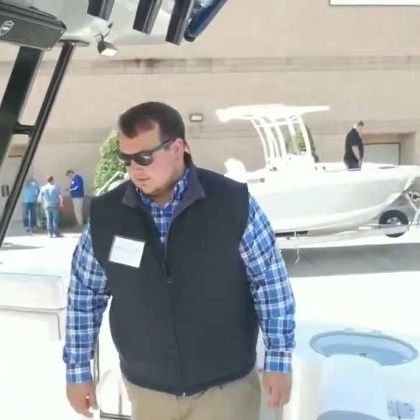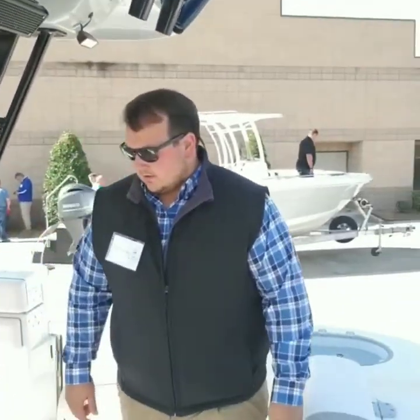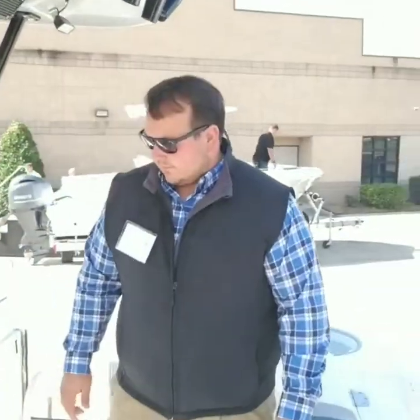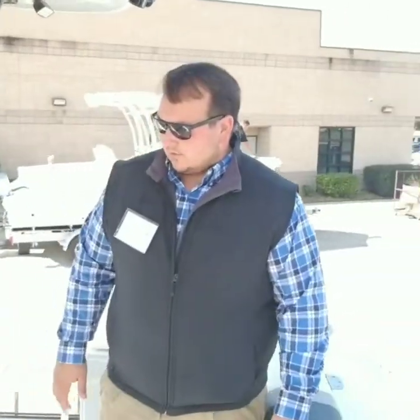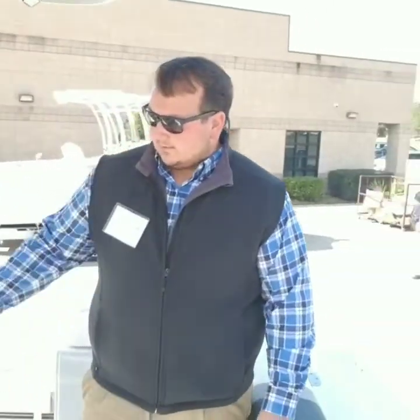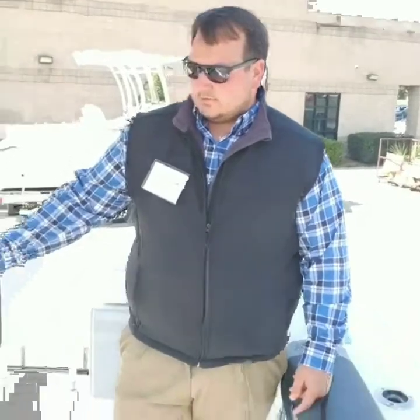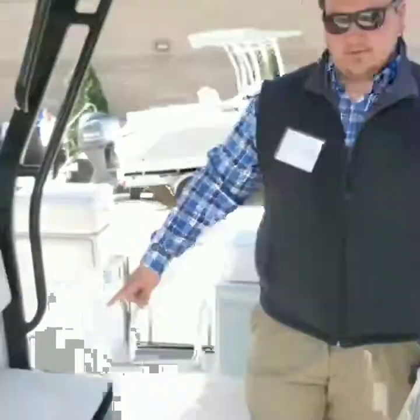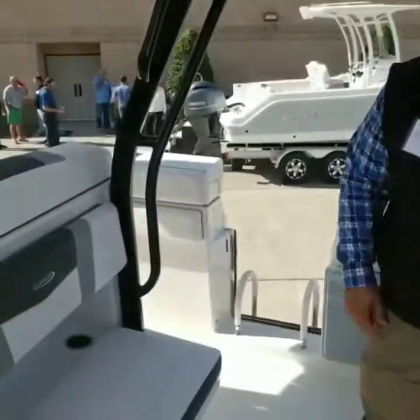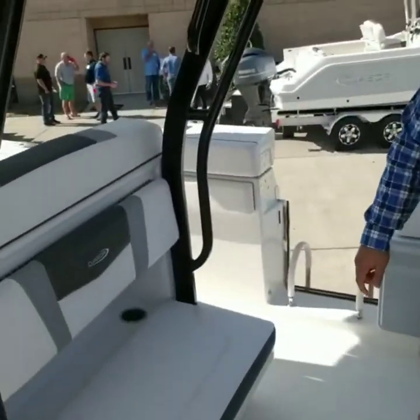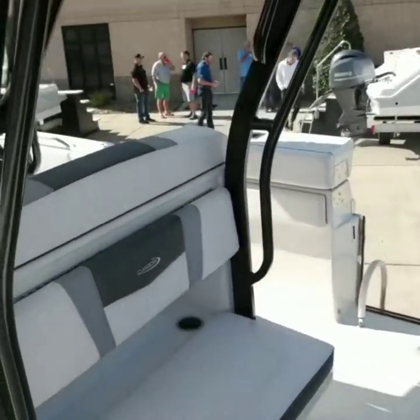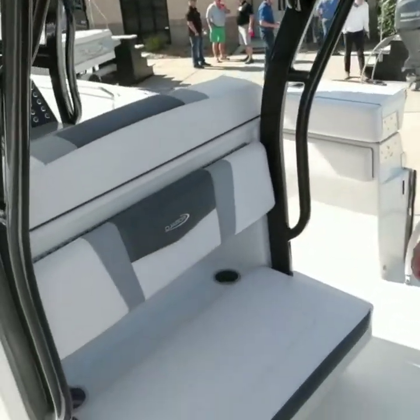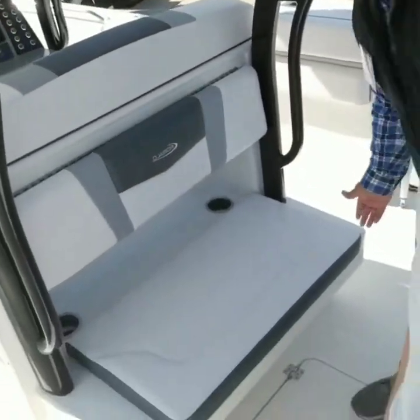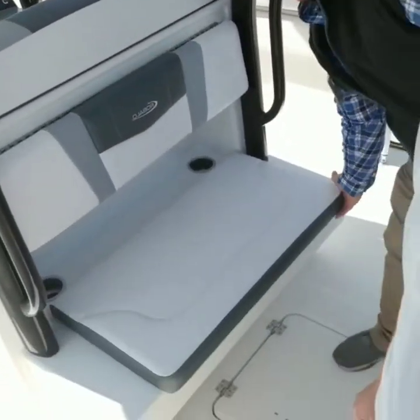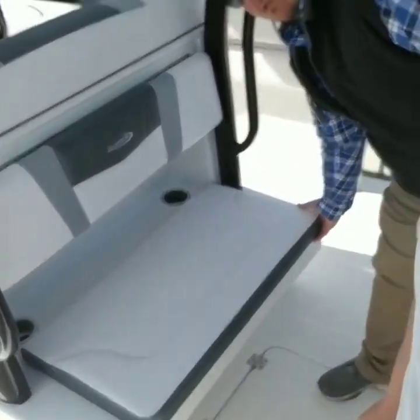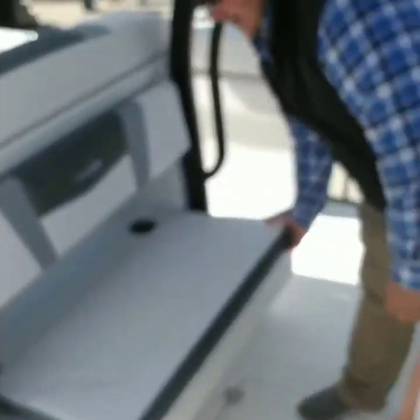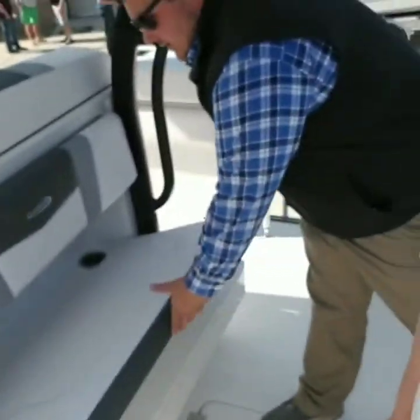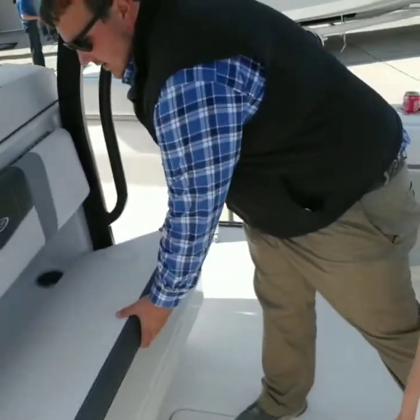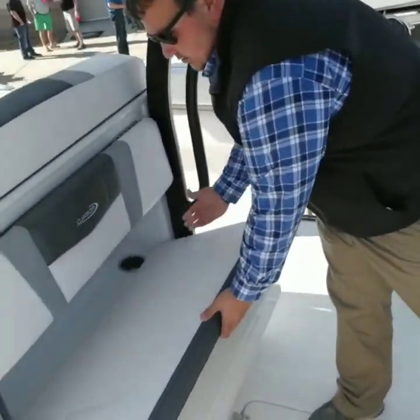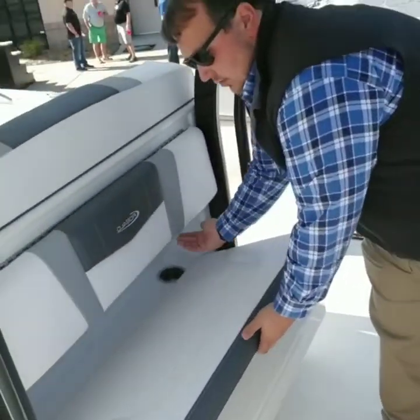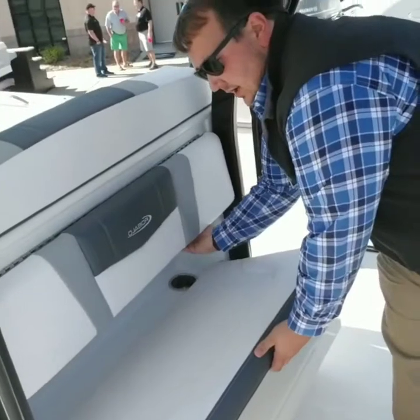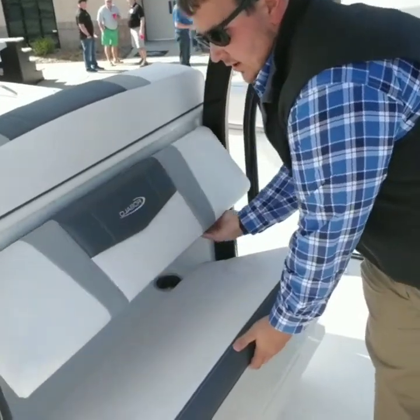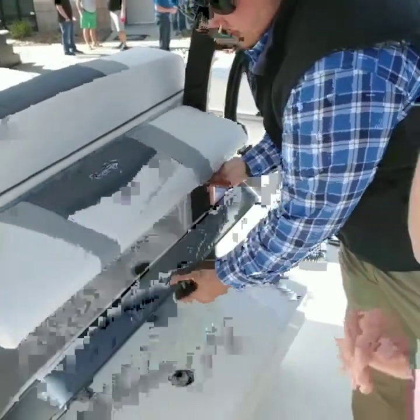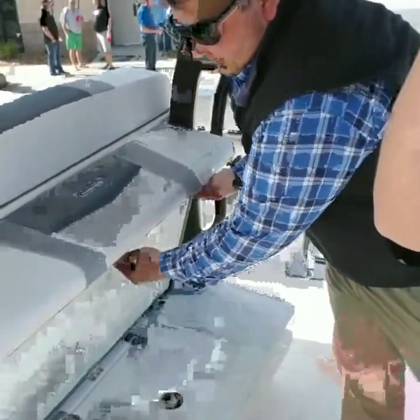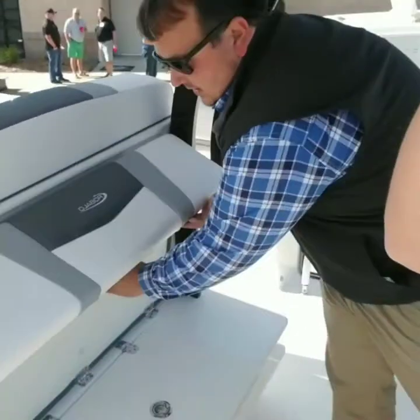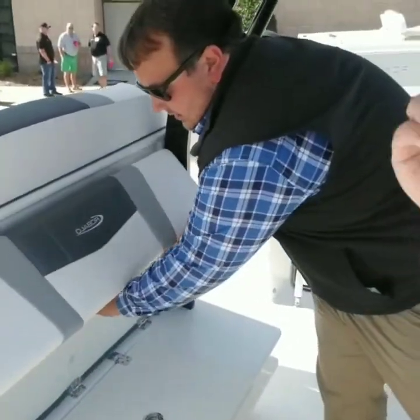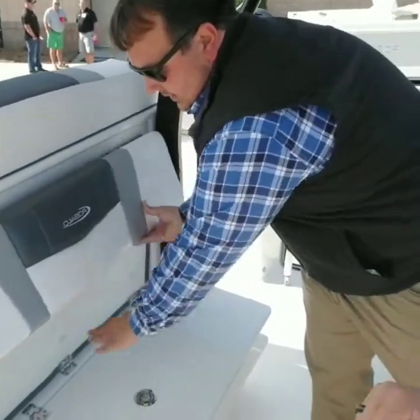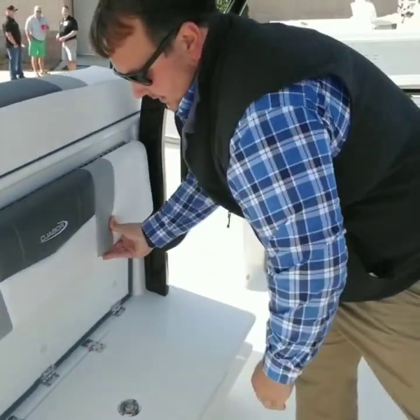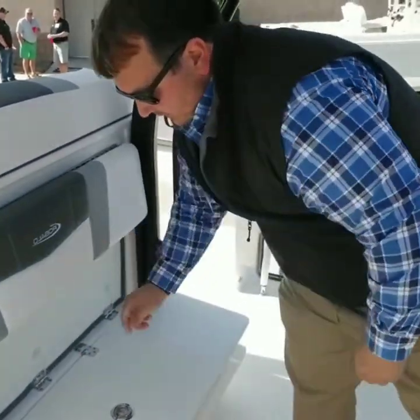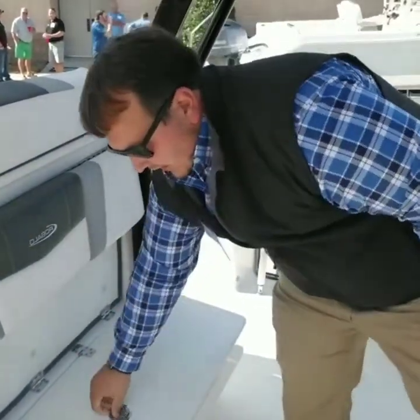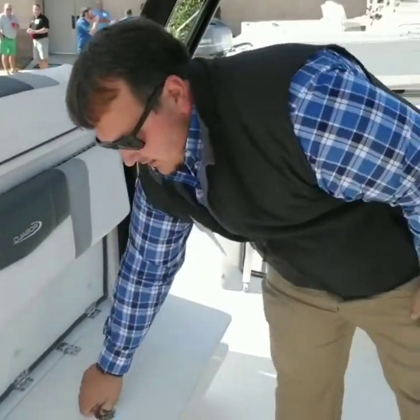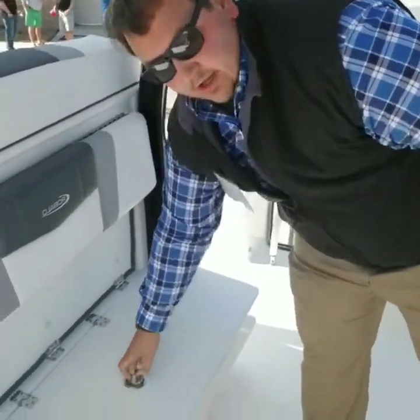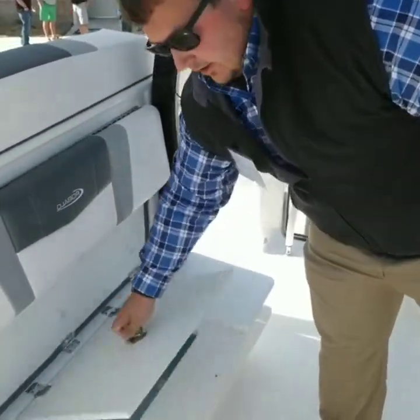This boat is configured with the optional rear-facing seat. One thing I really like about this seat is when you want the live well, you just lift this up and you have full access to your live well.